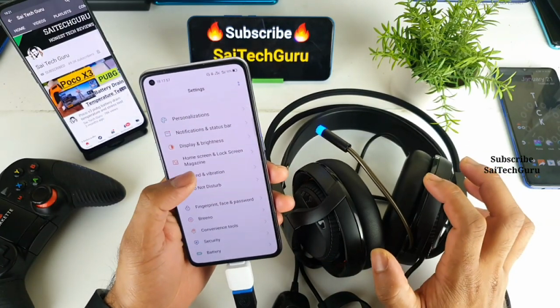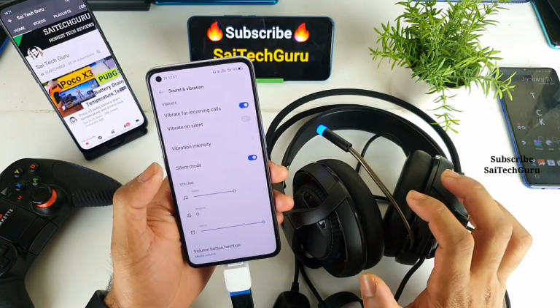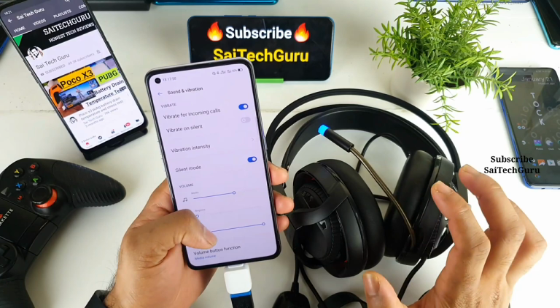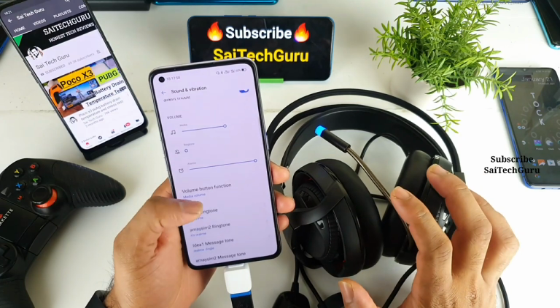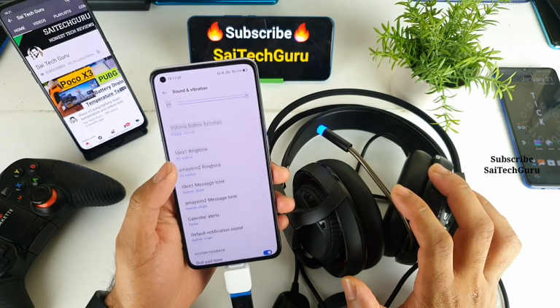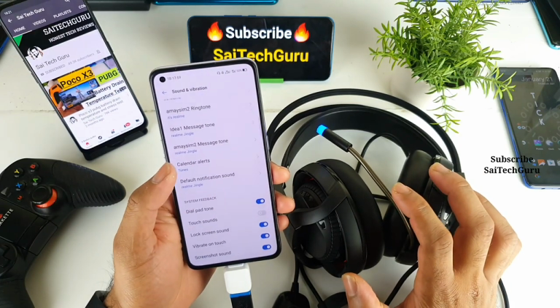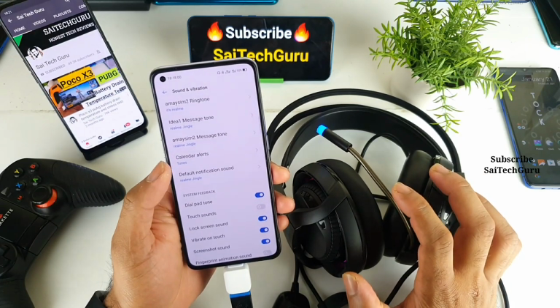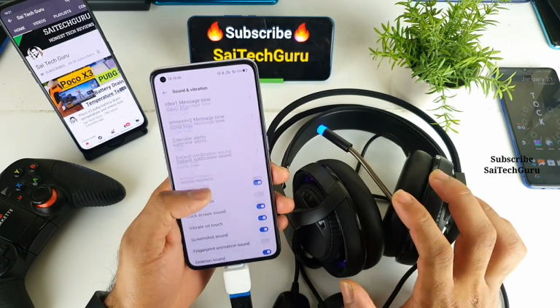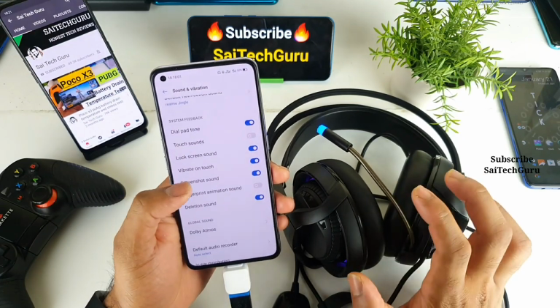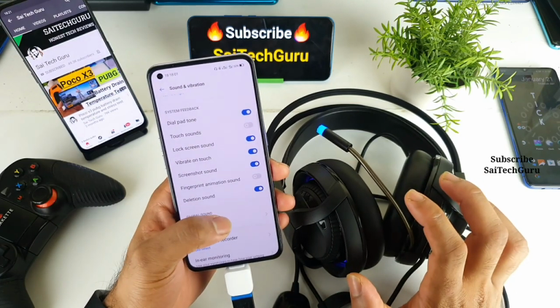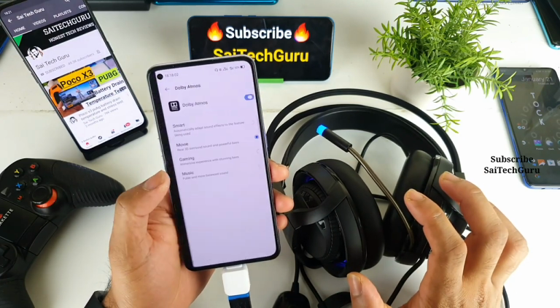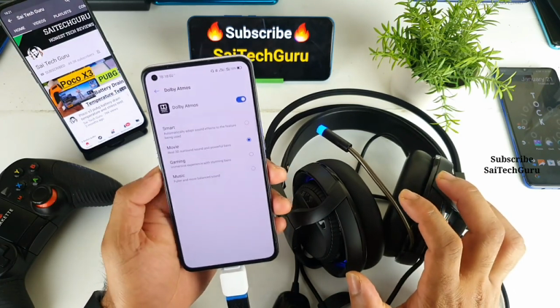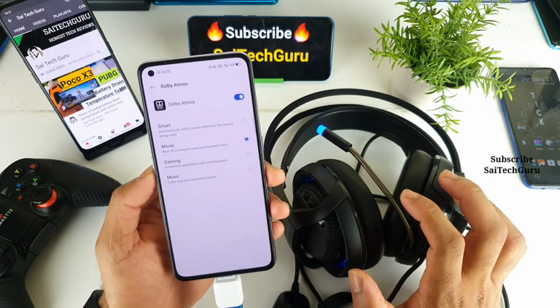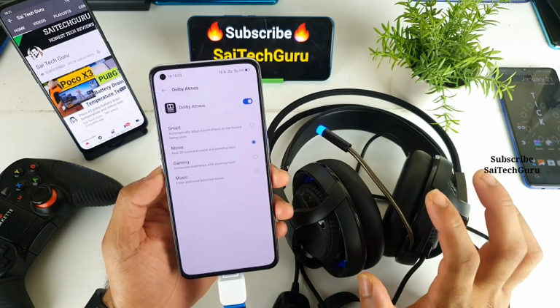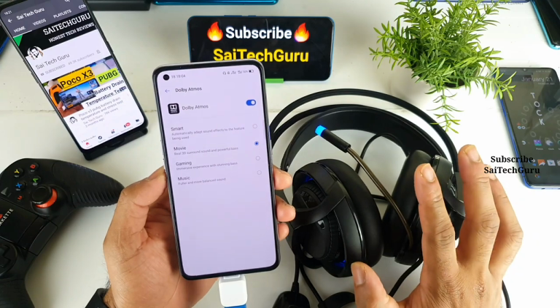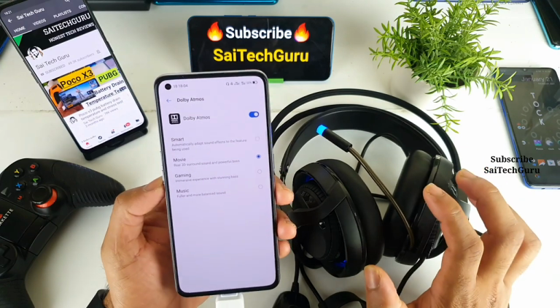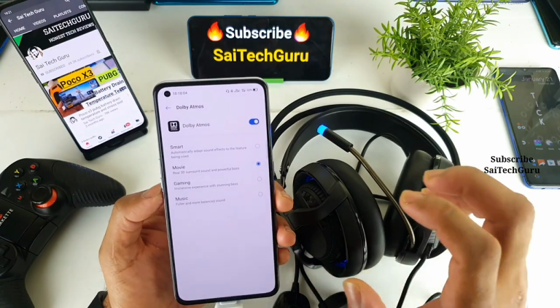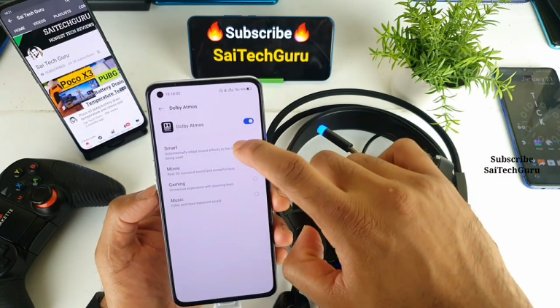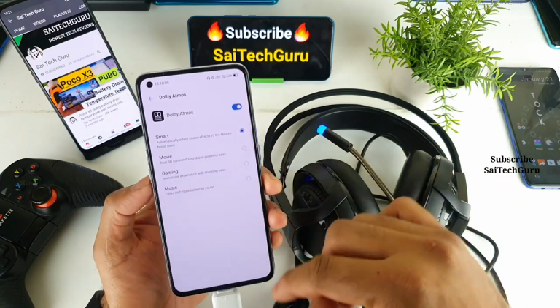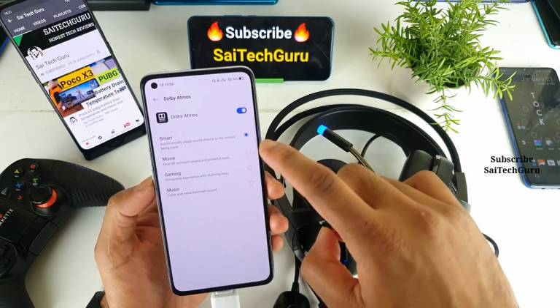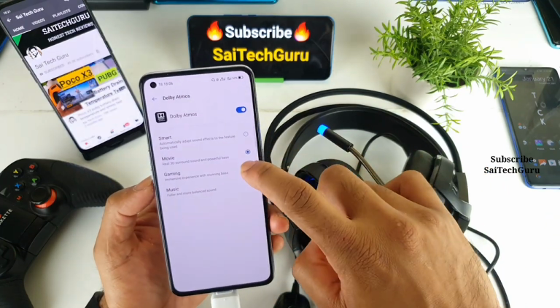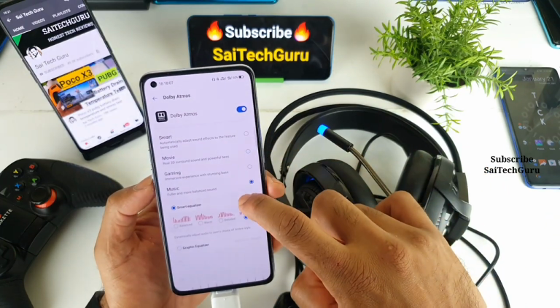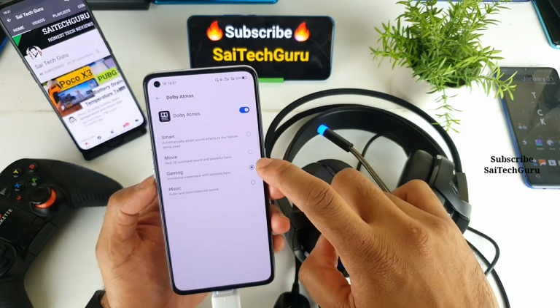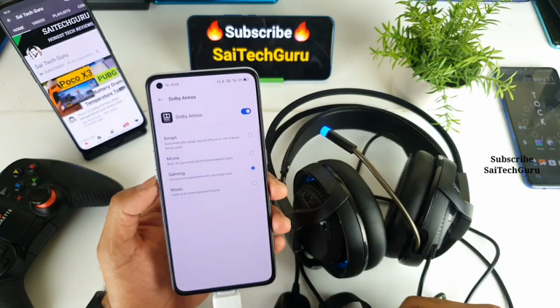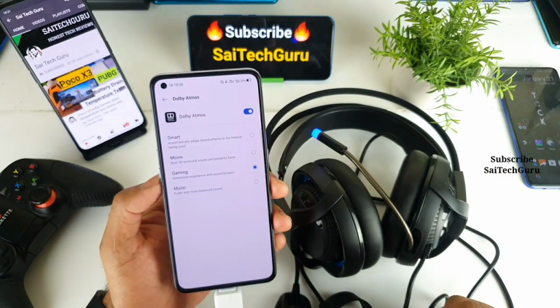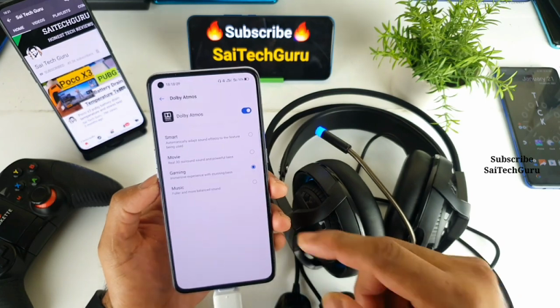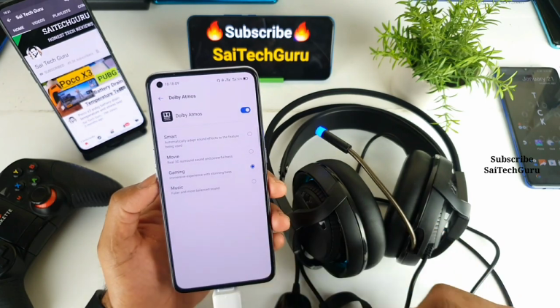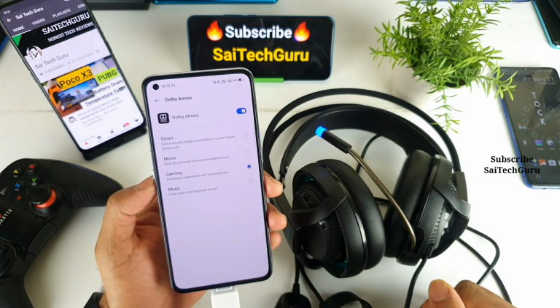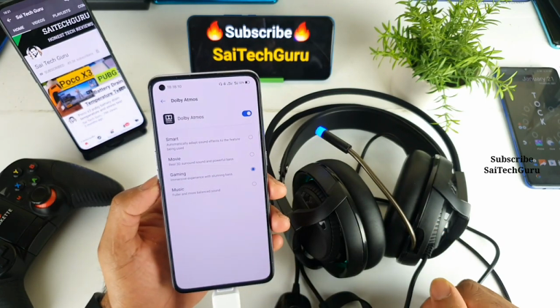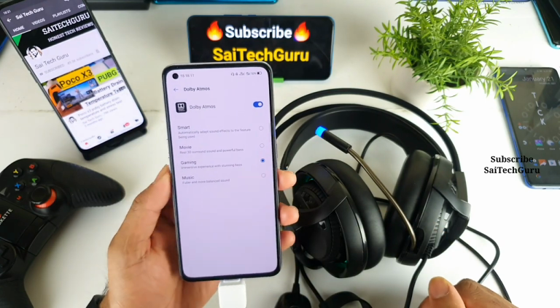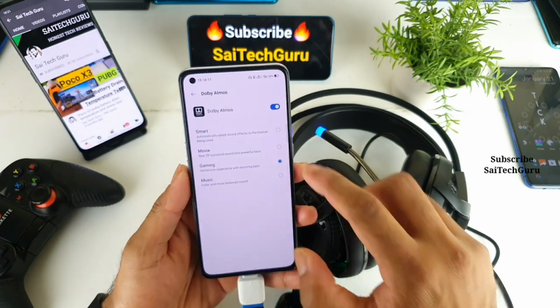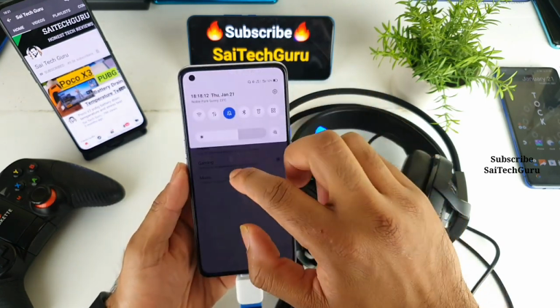Let me quickly show you the sound profiles available. Is there any Dolby Atmos? Yes, there is Dolby Atmos and you can enable it even while using these USB headphones. Let me select the gaming mode during this time.